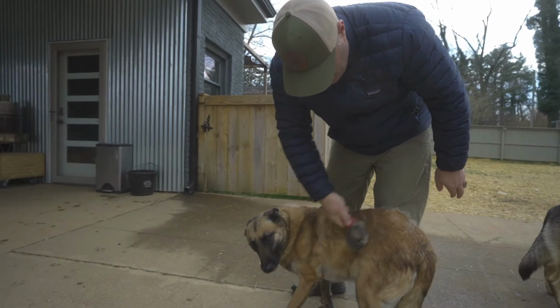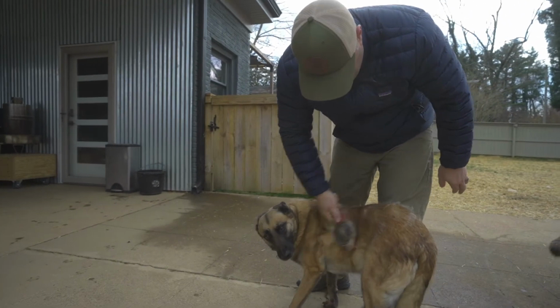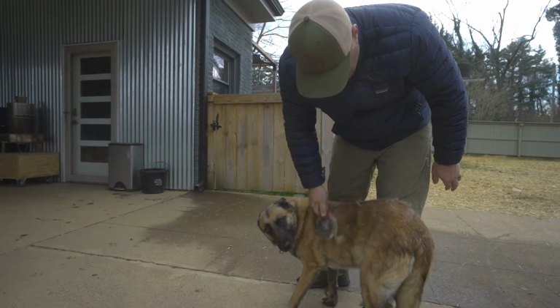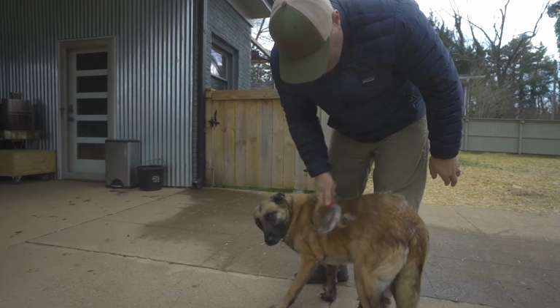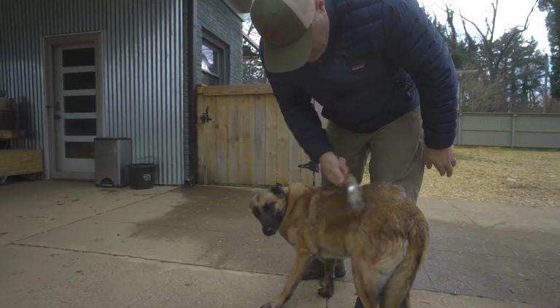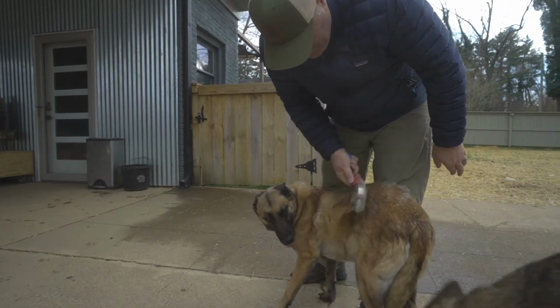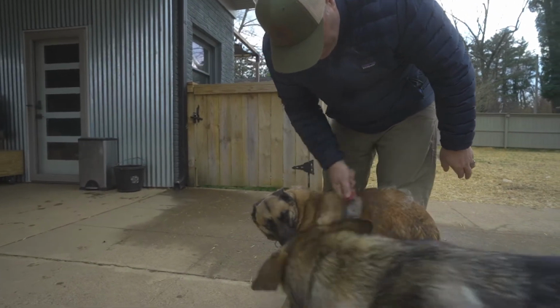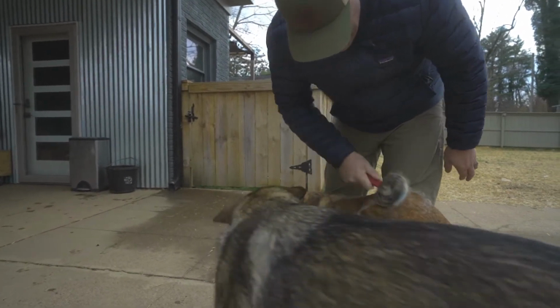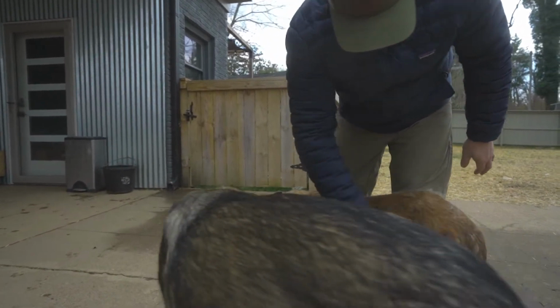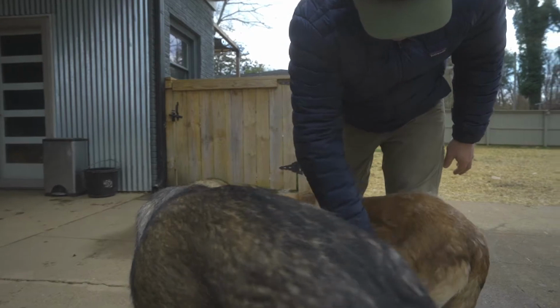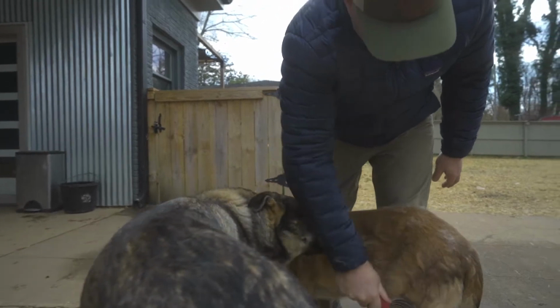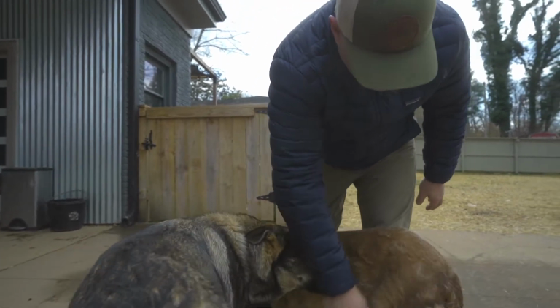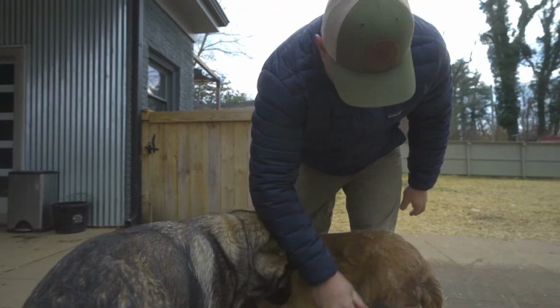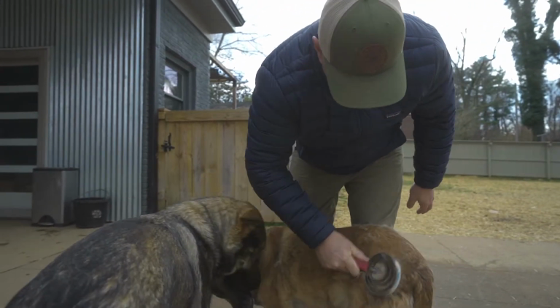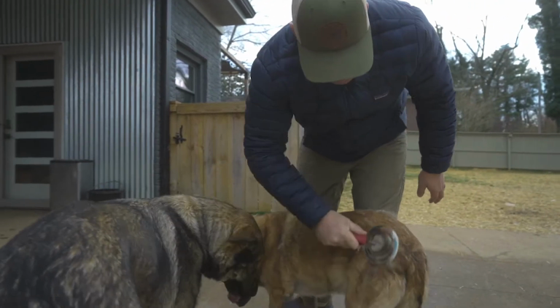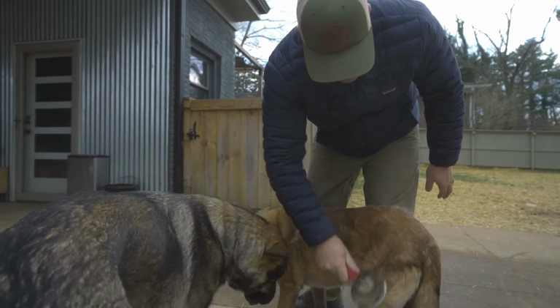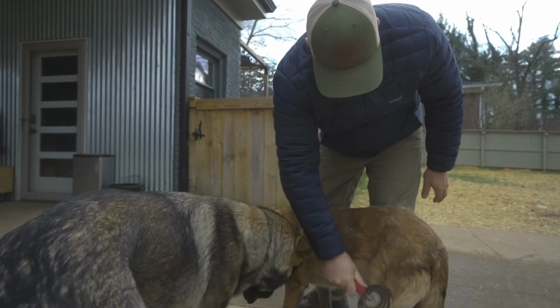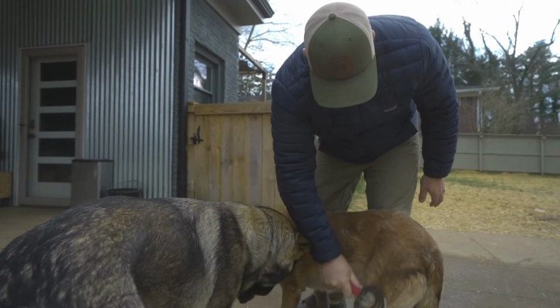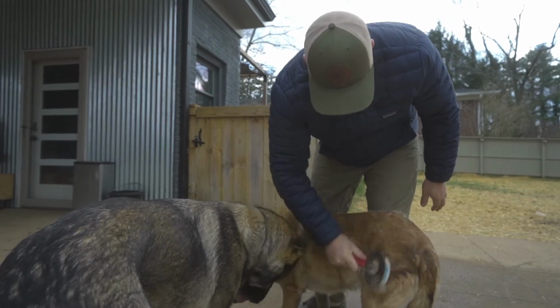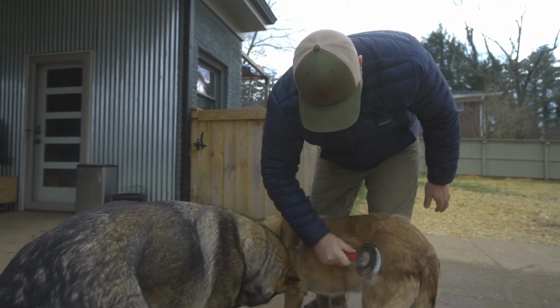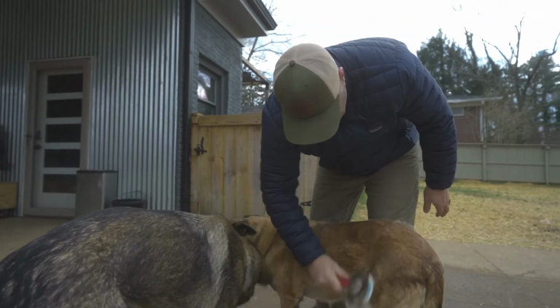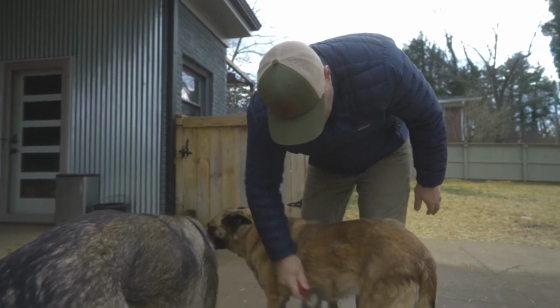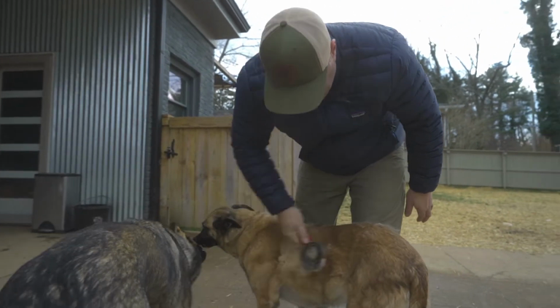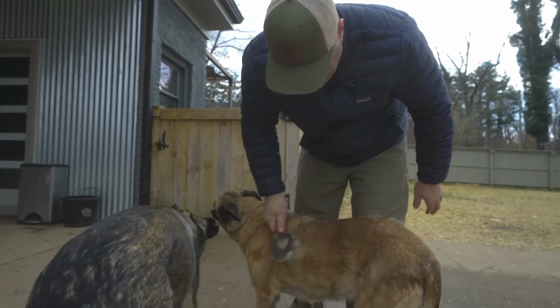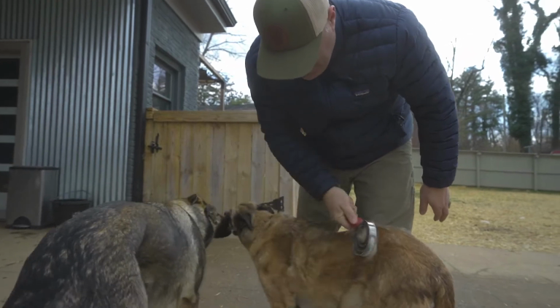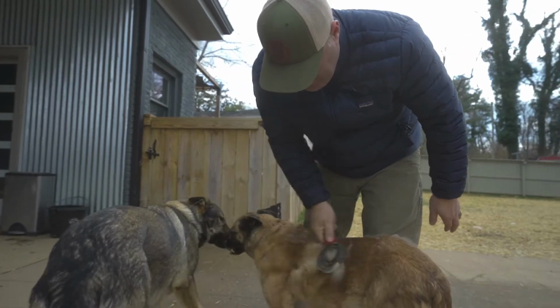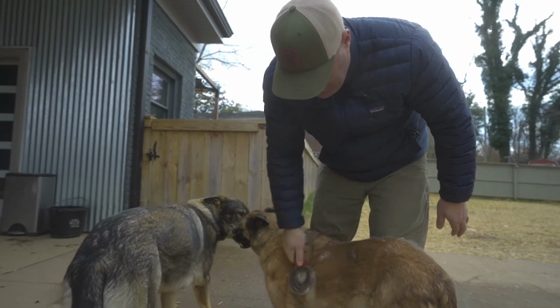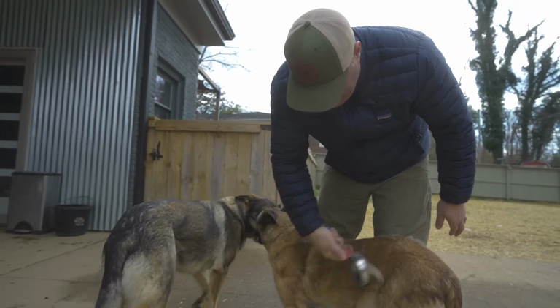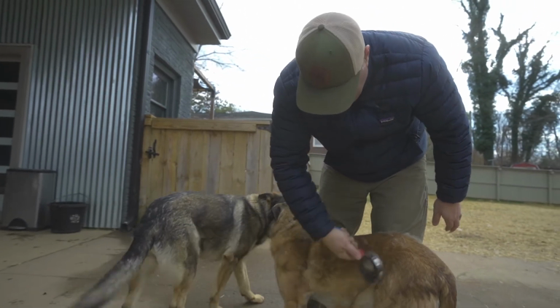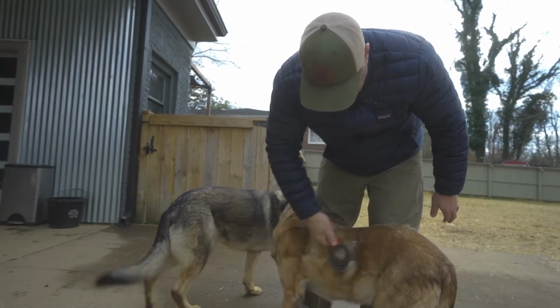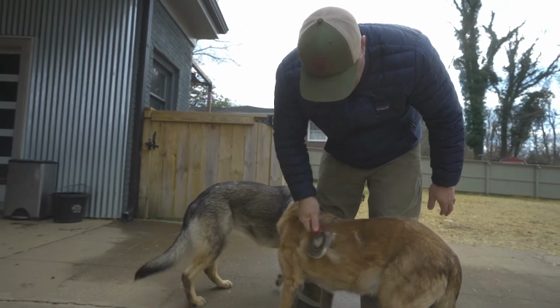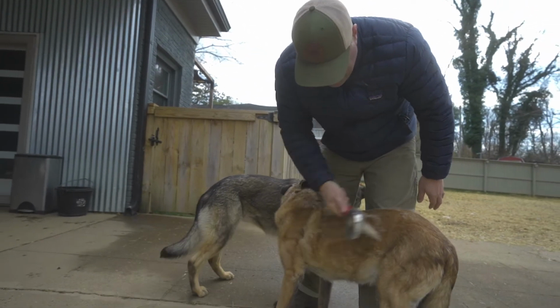Does that feel good, baby girl? It feels really good to the dogs. They don't want it — they're super itchy. They want it off, and they're not able to get it off as easily as we can.